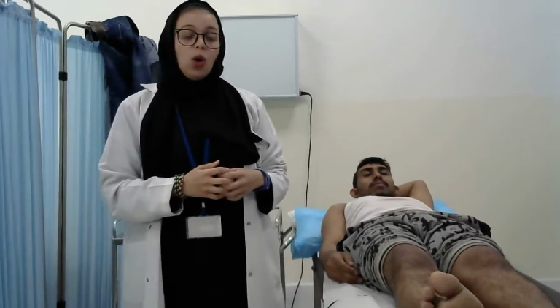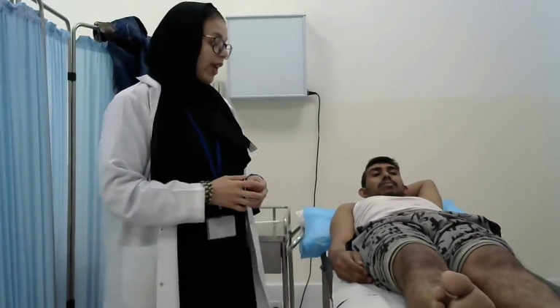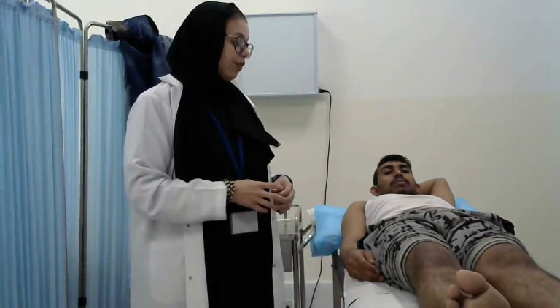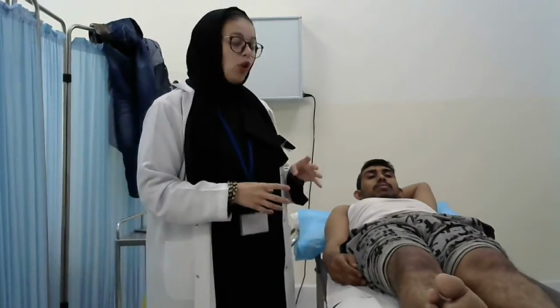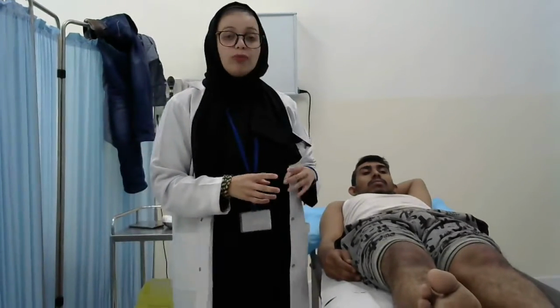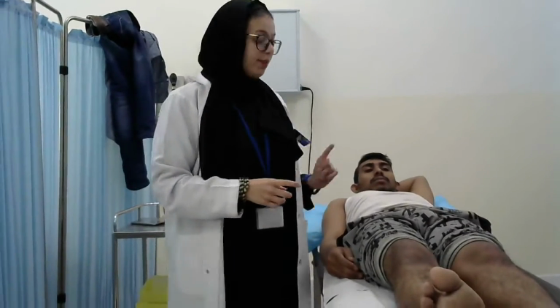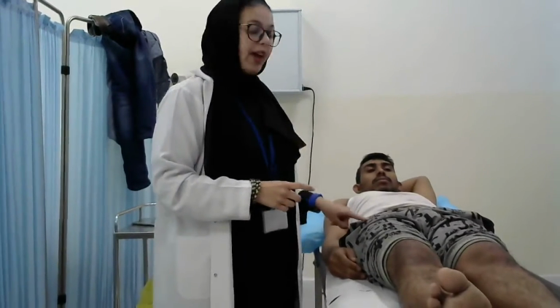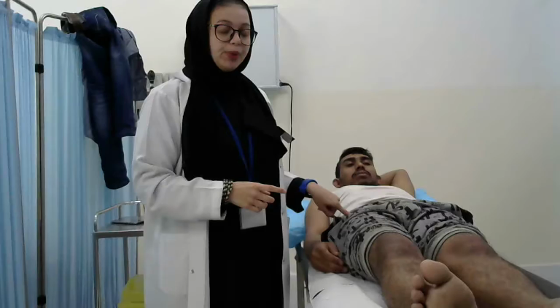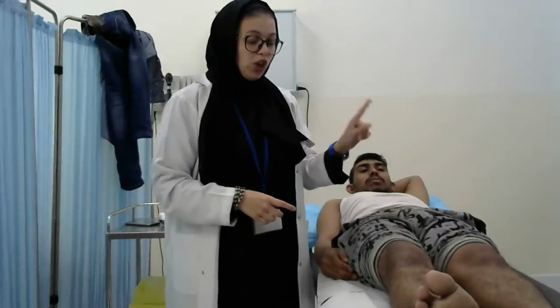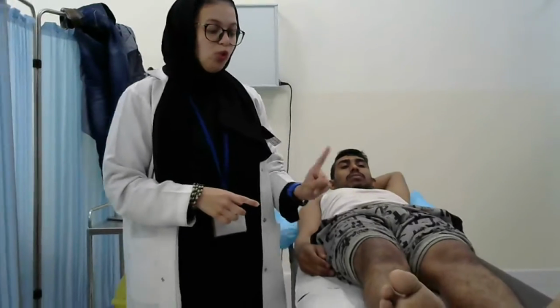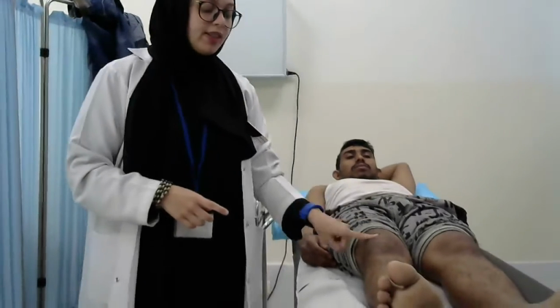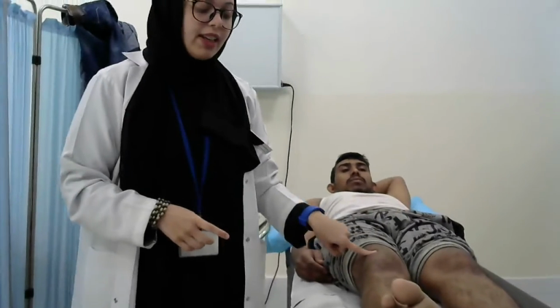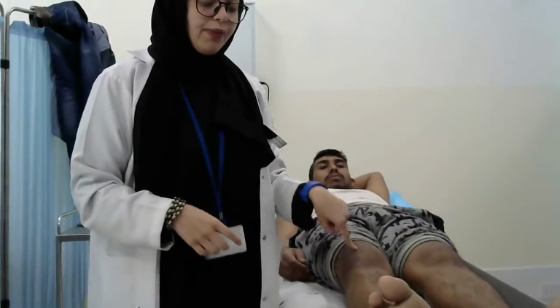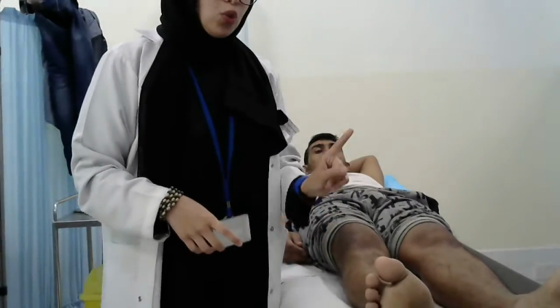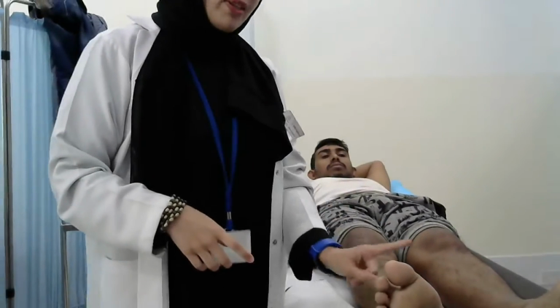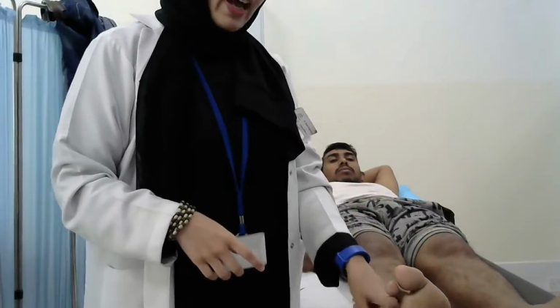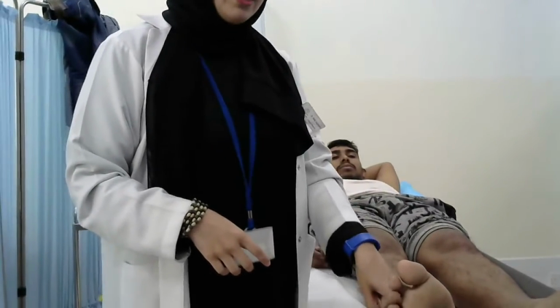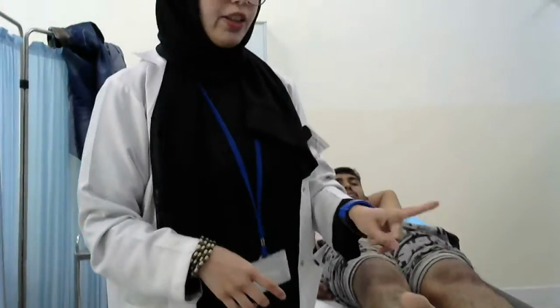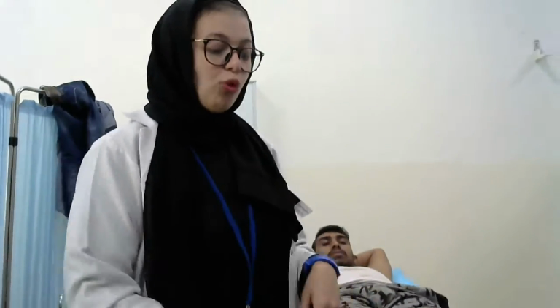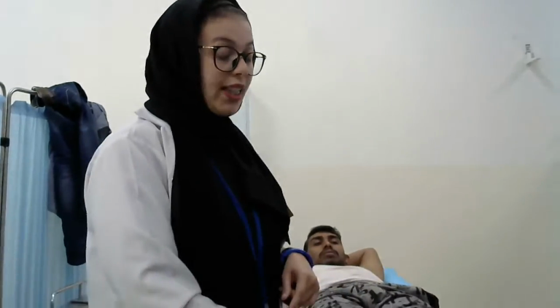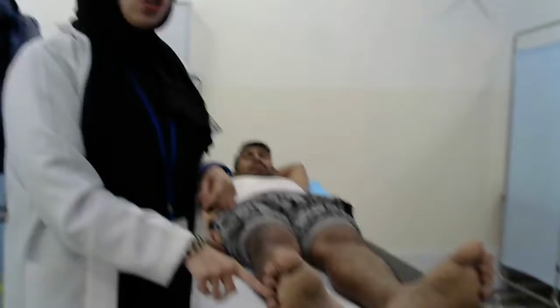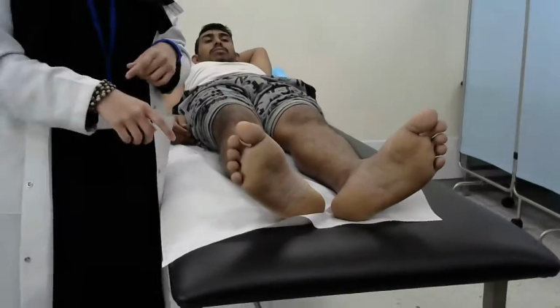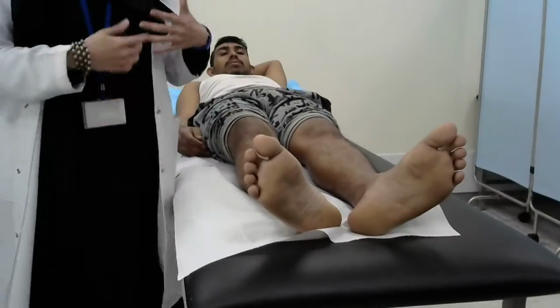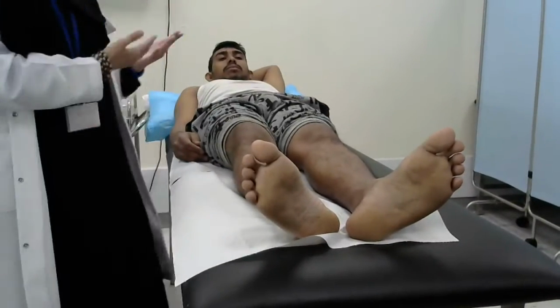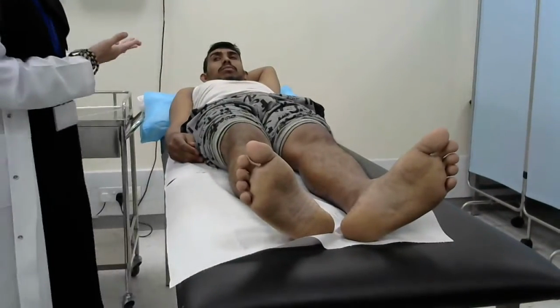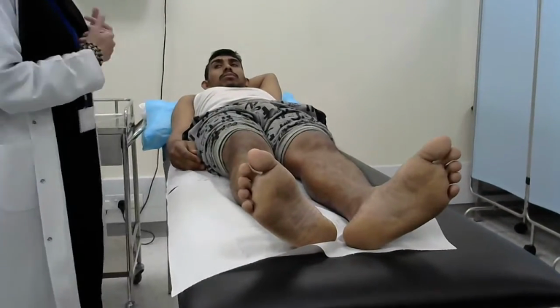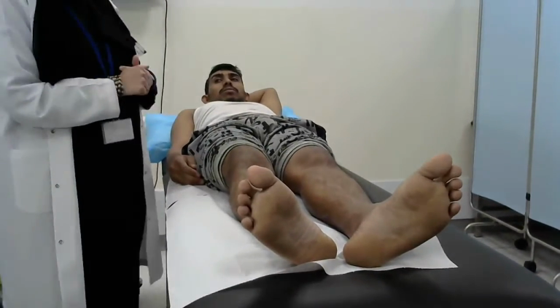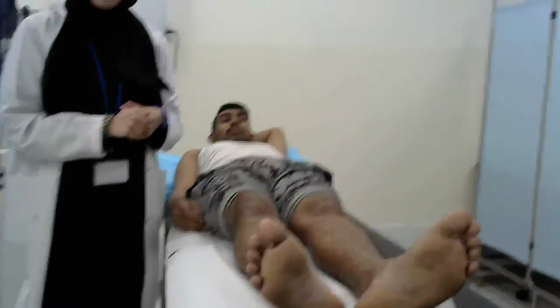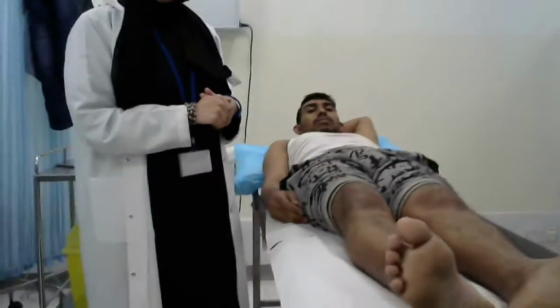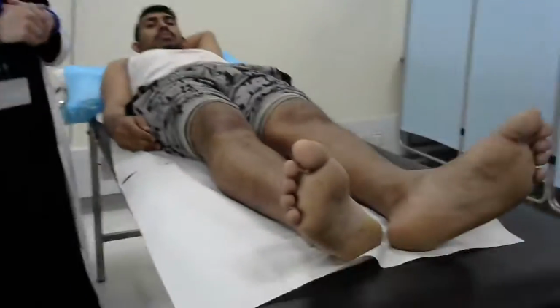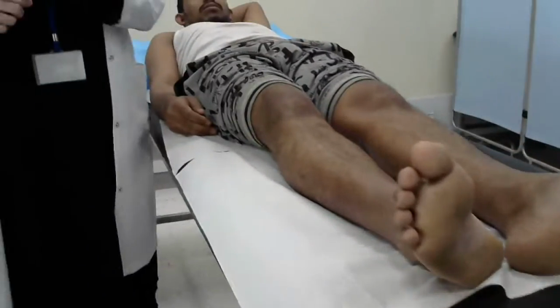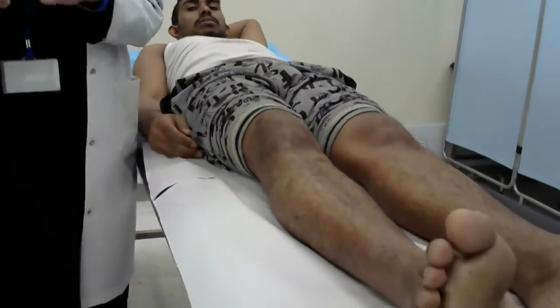We have four movements in the hip, two movements in the knee, two movements in the ankle, and two movements in the tarsal joint. So now we will start with the hip — four movements.